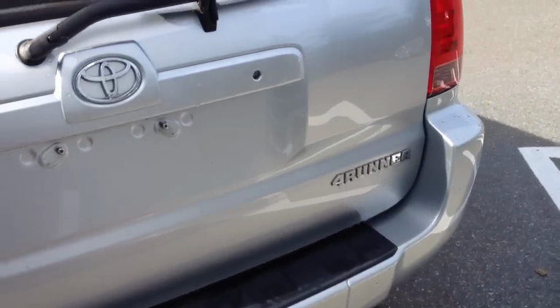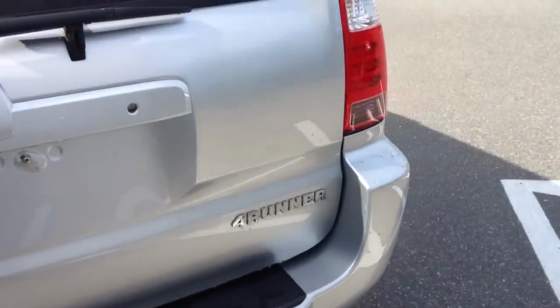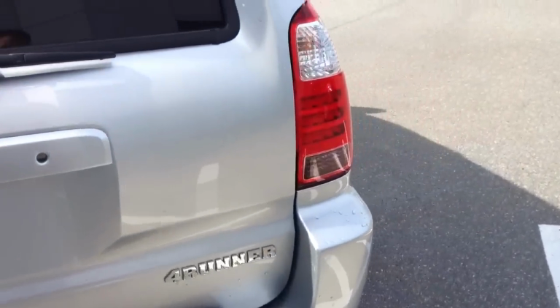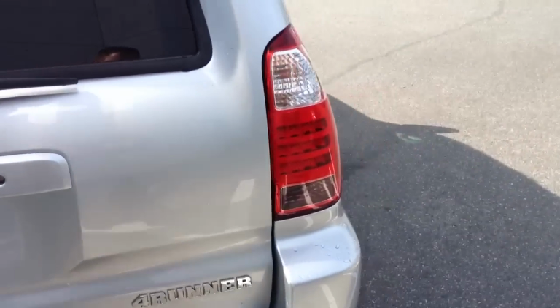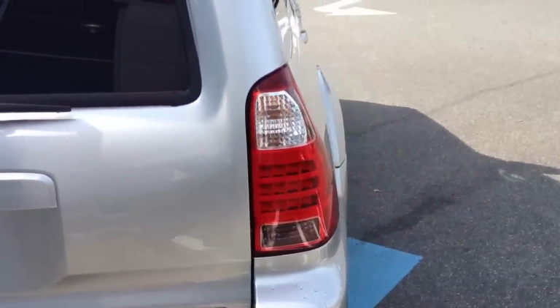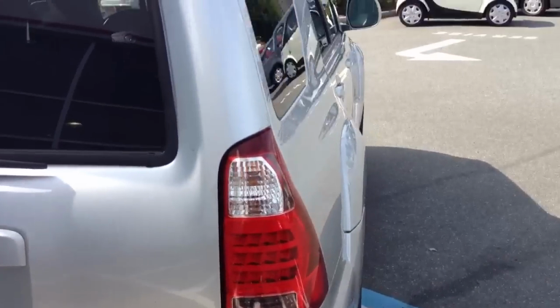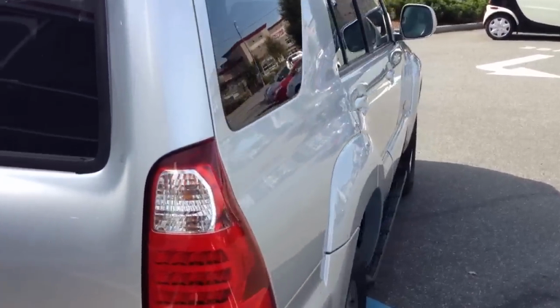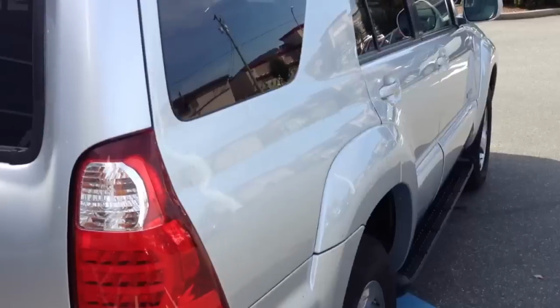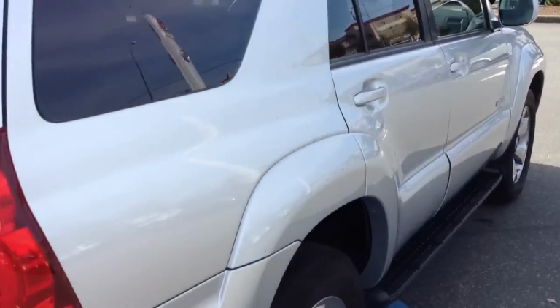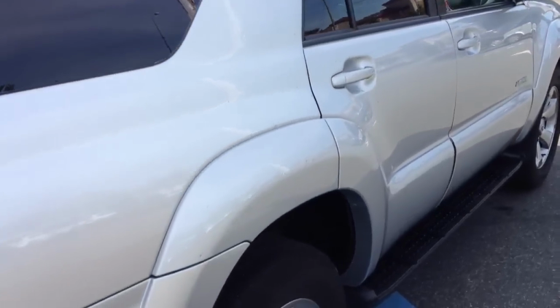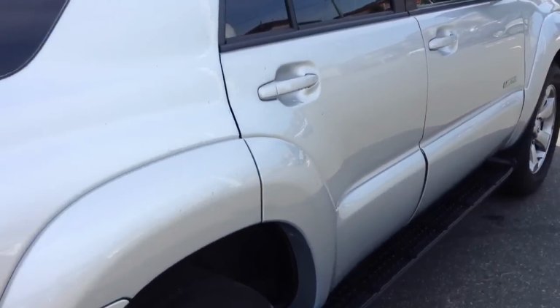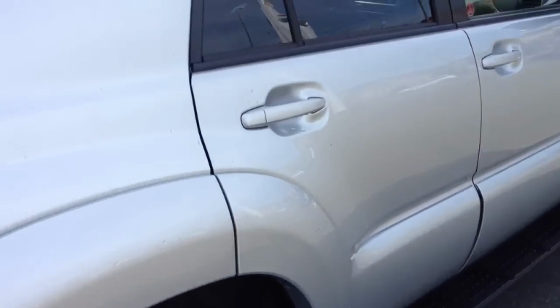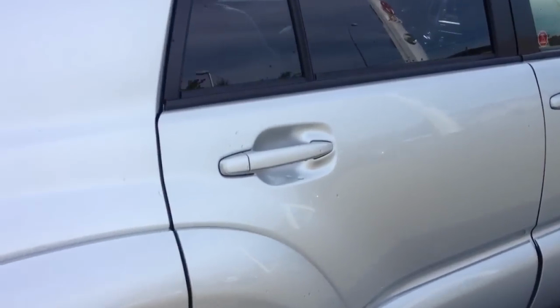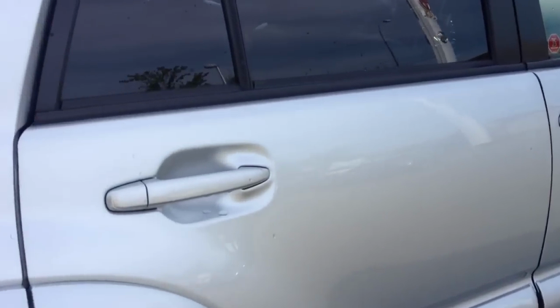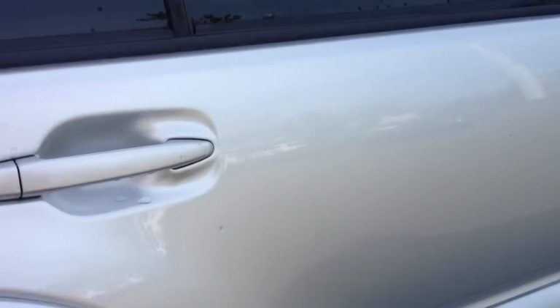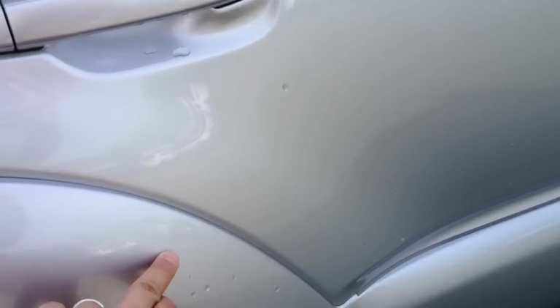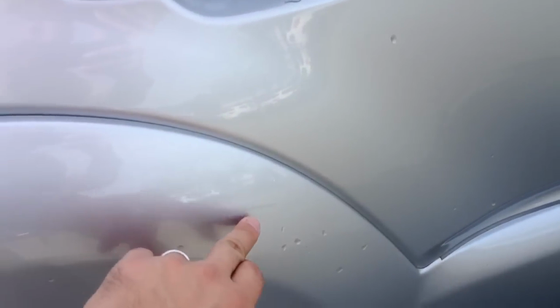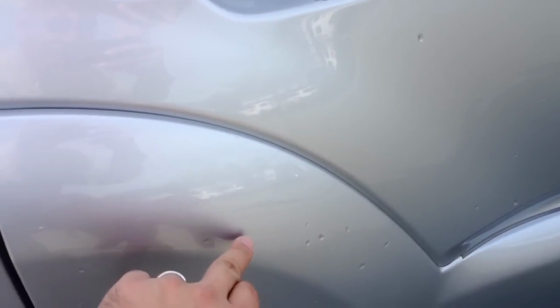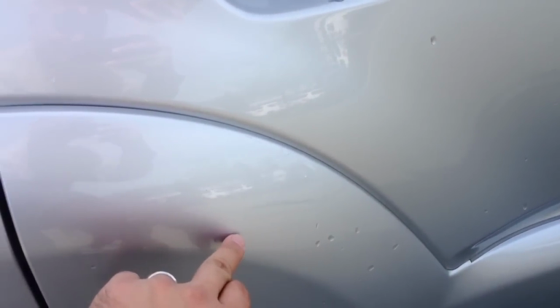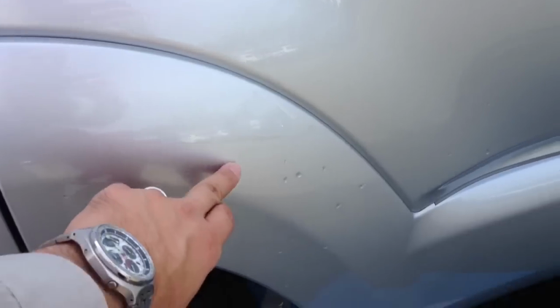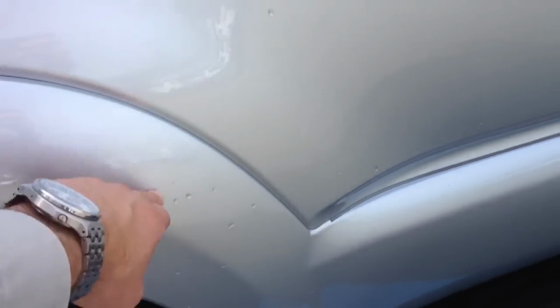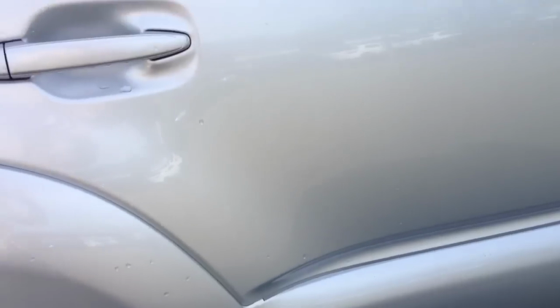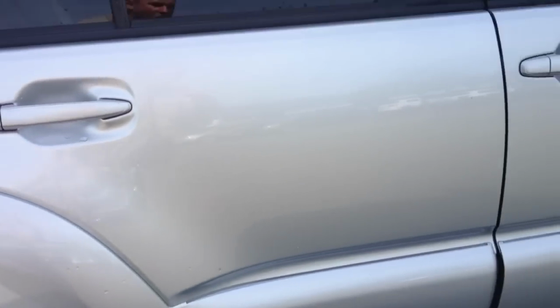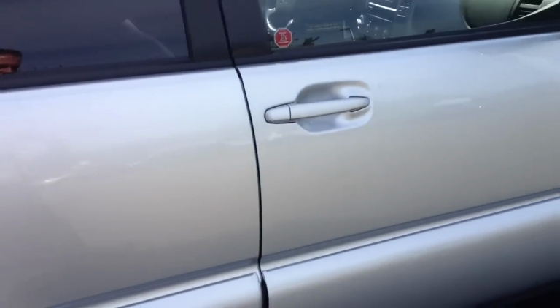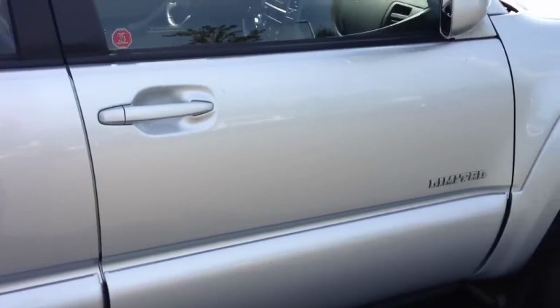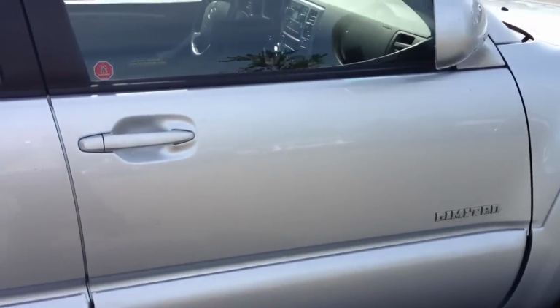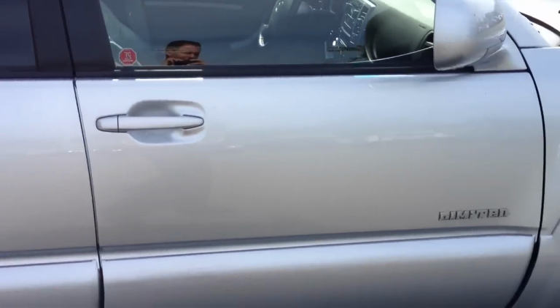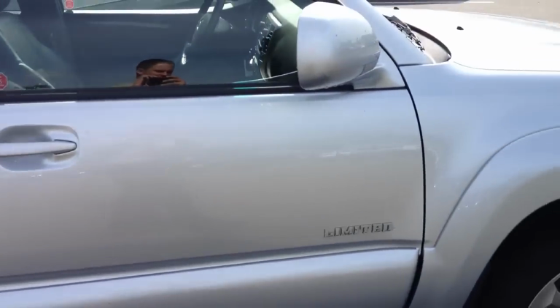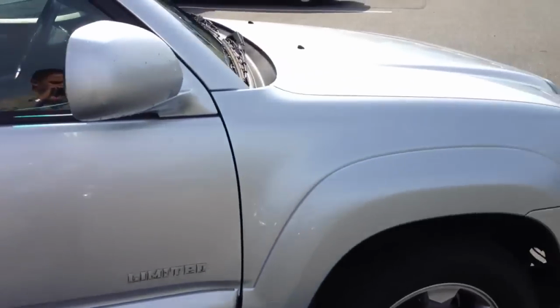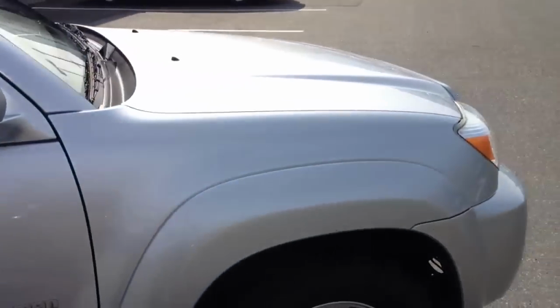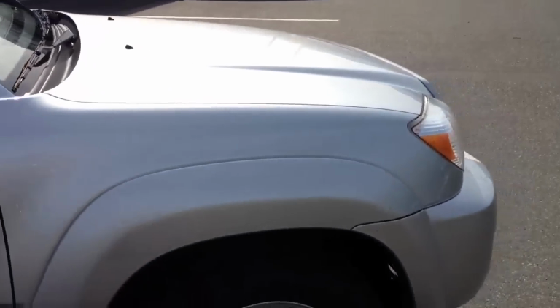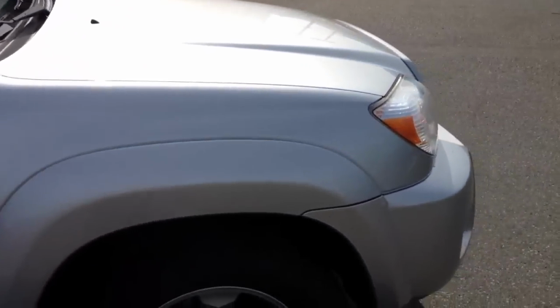Let's do another walk around. Right here as well — a few little marks, nothing major. It might not even show up in the pictures, and not all of it will come out, but we will be able to do a better job of it than it is right now.